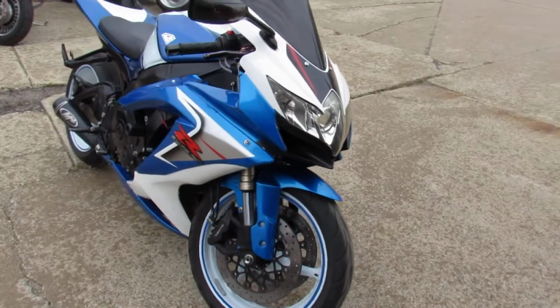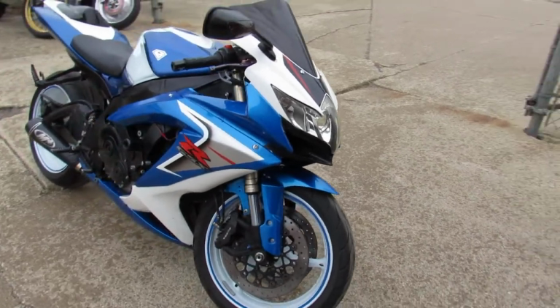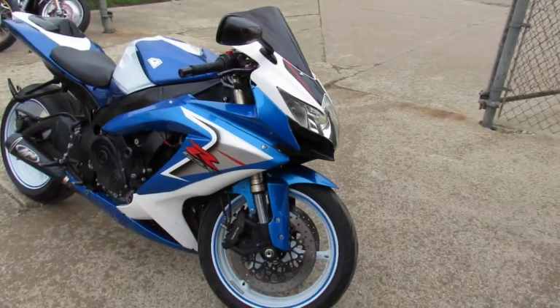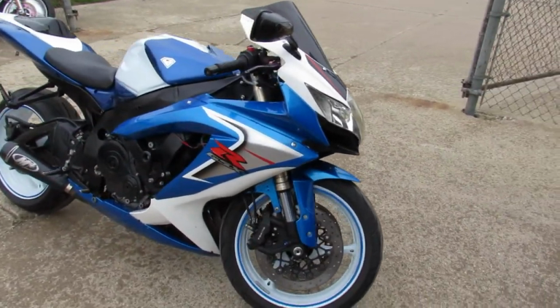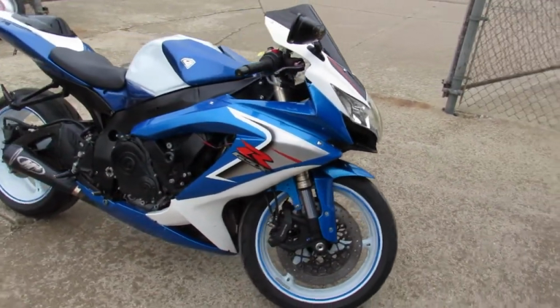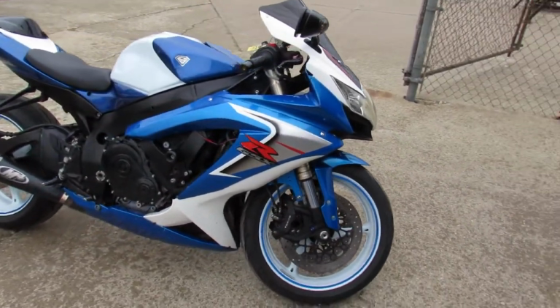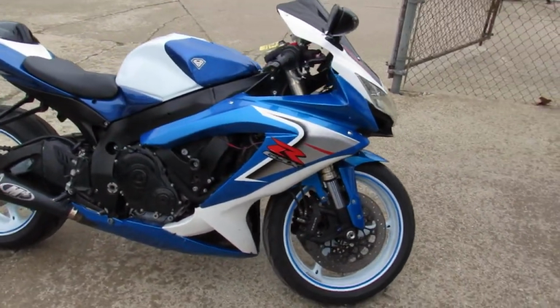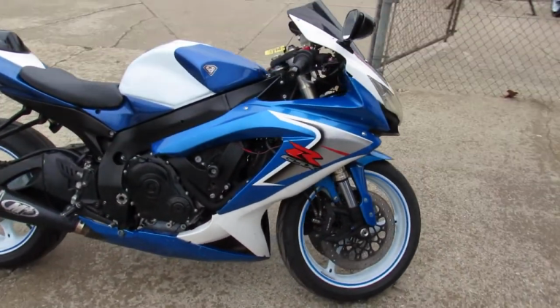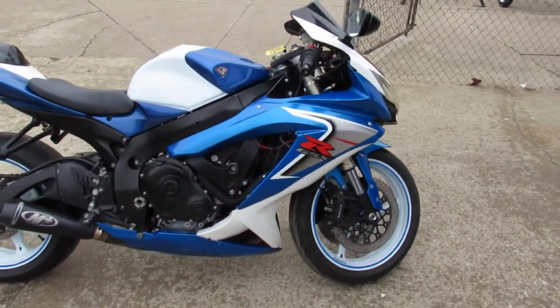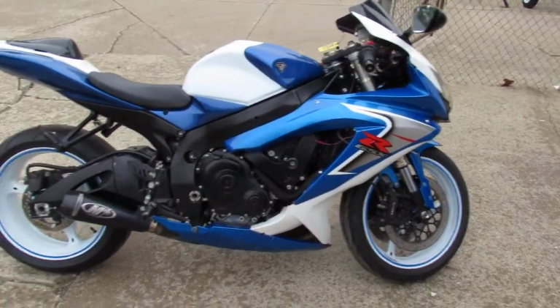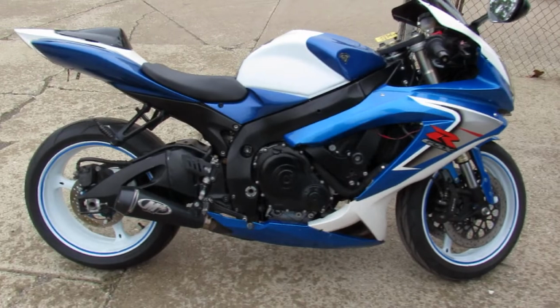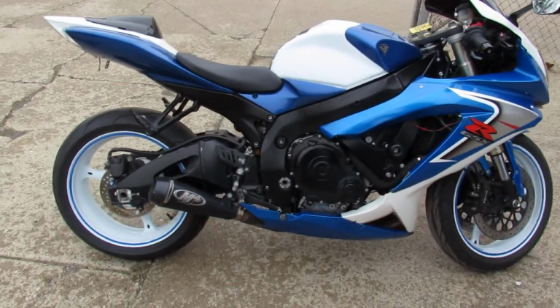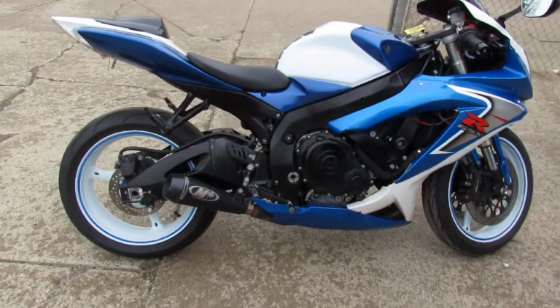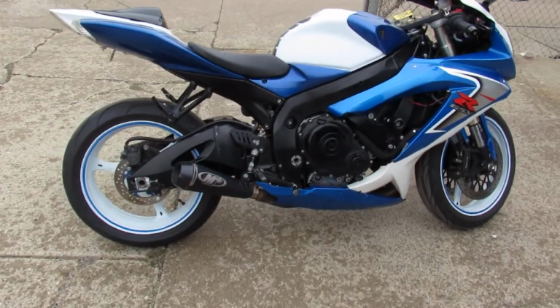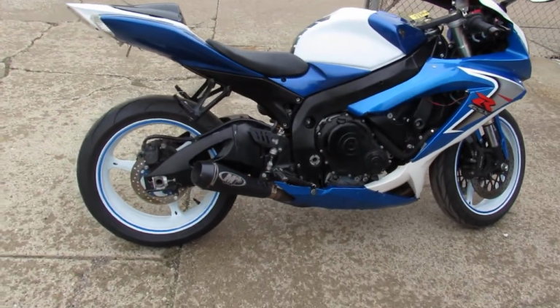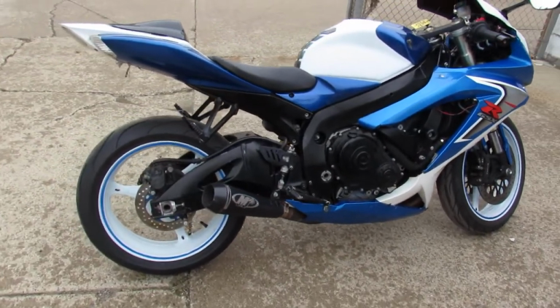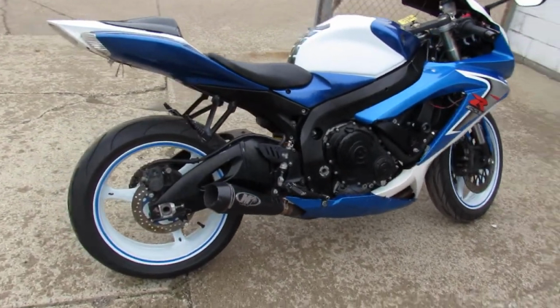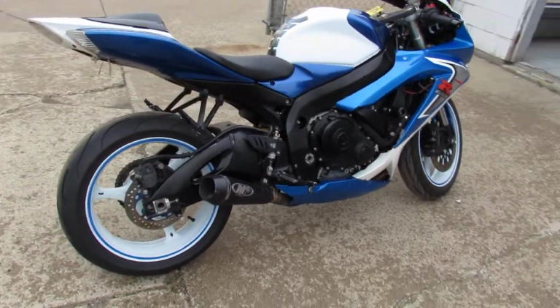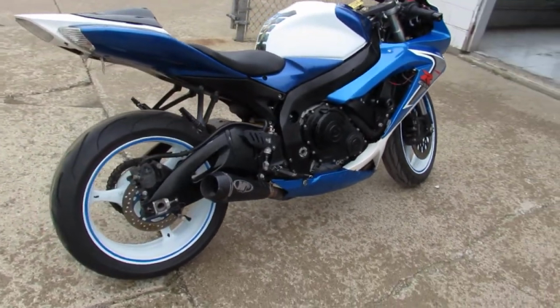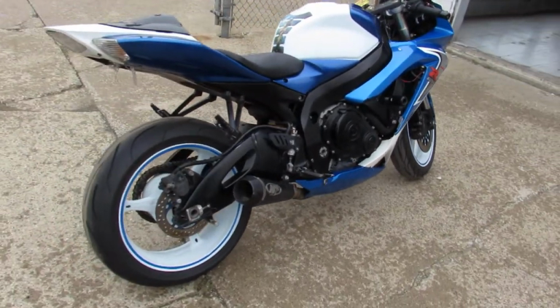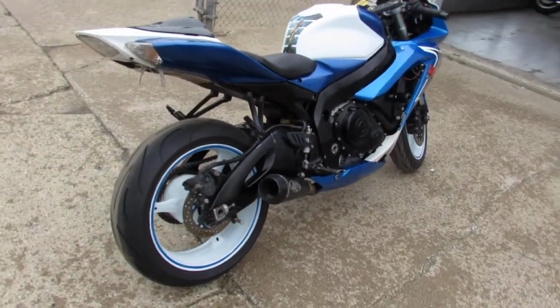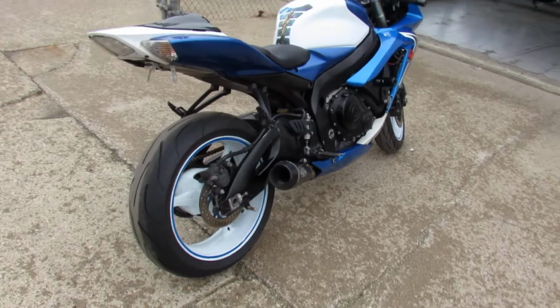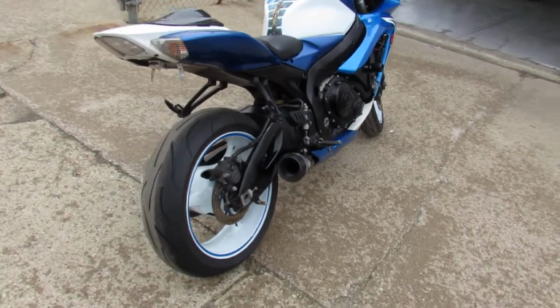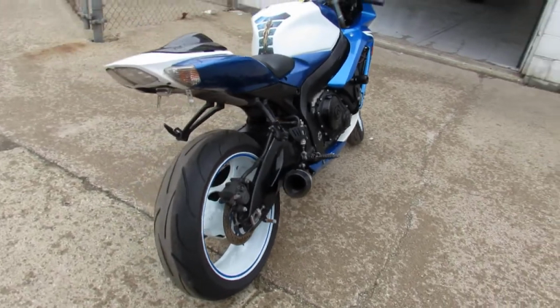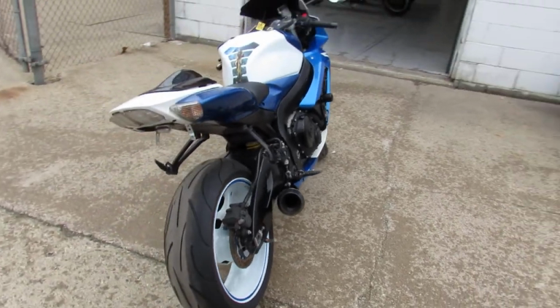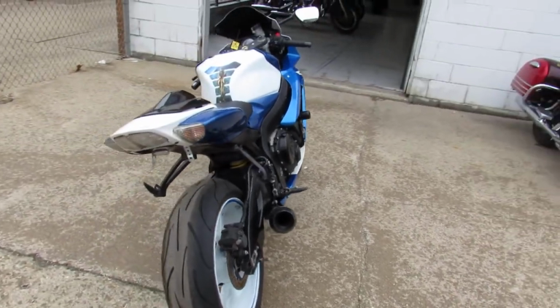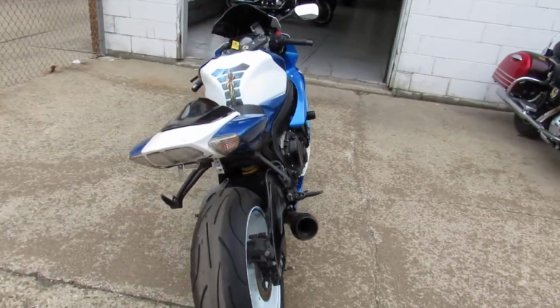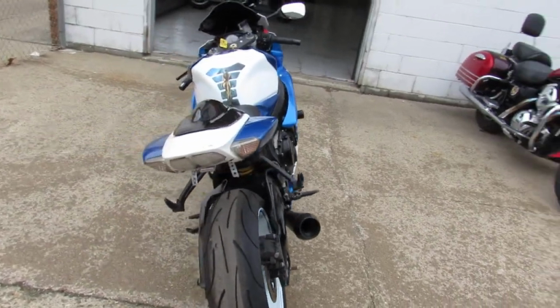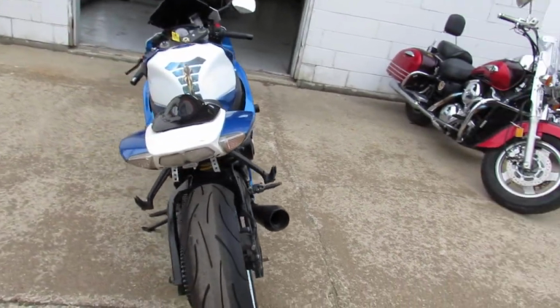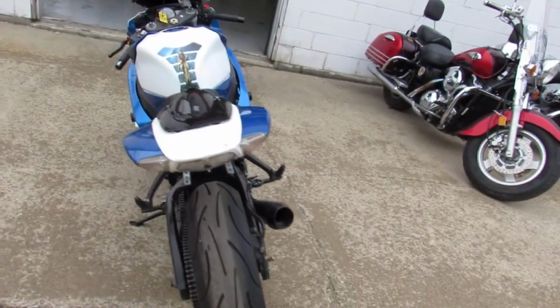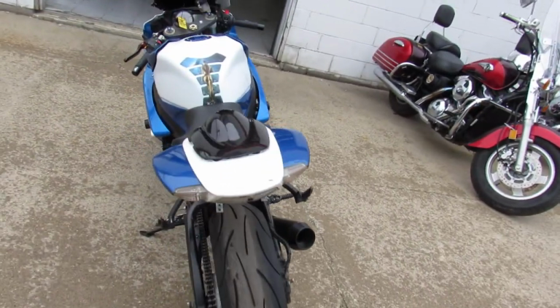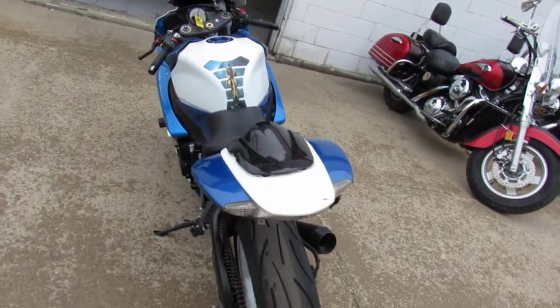This one here, 2008 GSXR for sale, got thousands of dollars in extras on this guy: CRG adjustable levers, frame sliders, blacked out windscreen, fender eliminator kit, M4 exhaust — this one has it all.